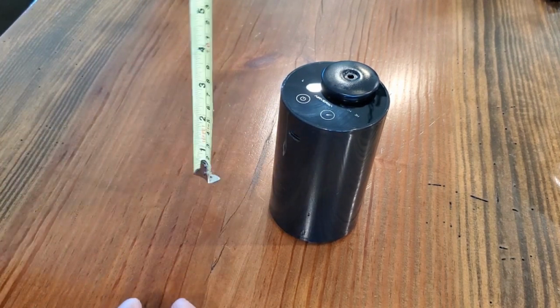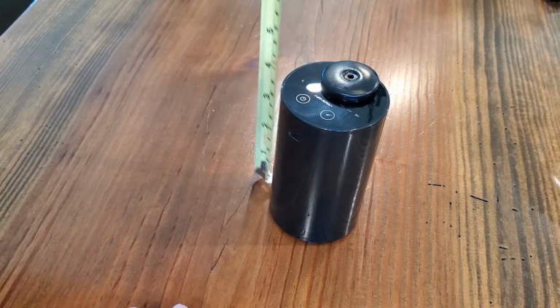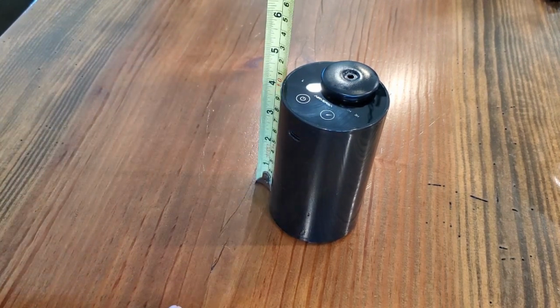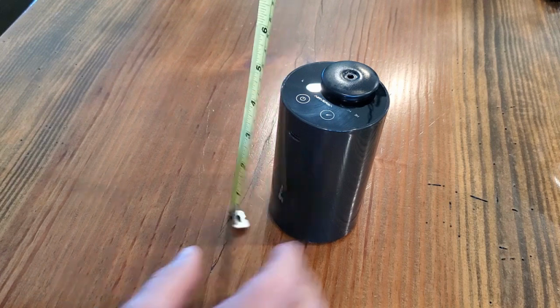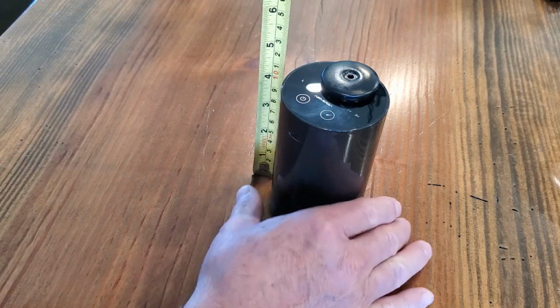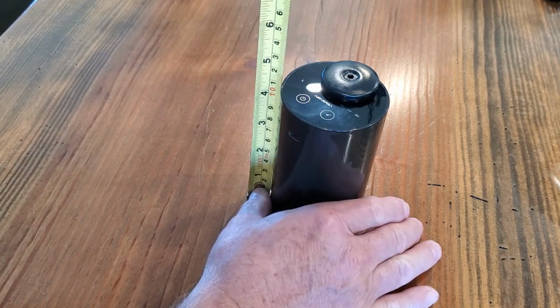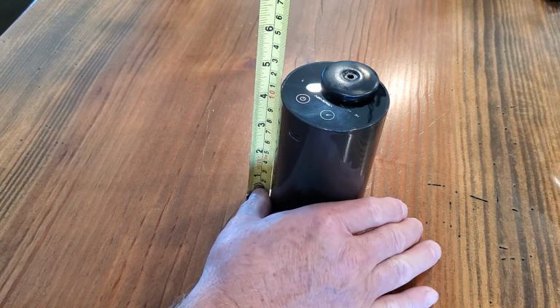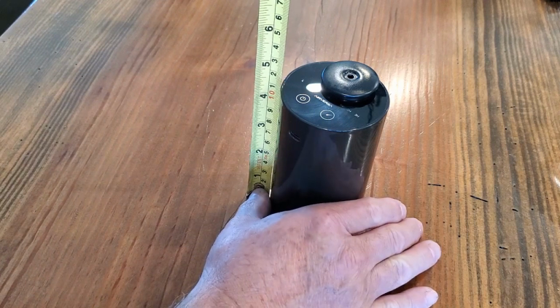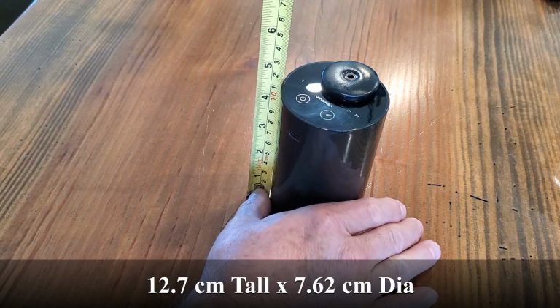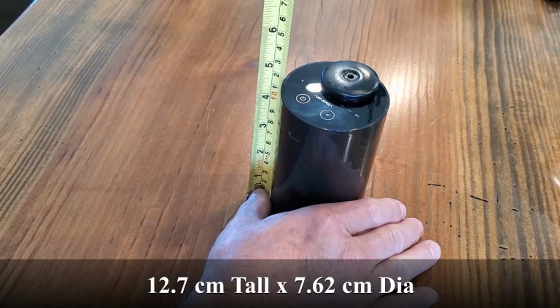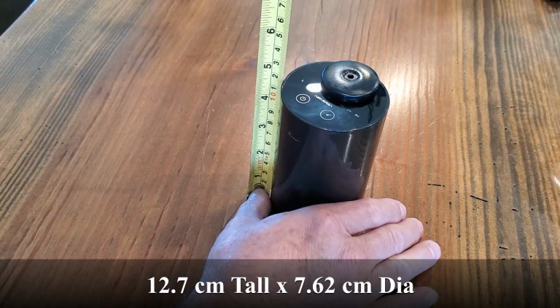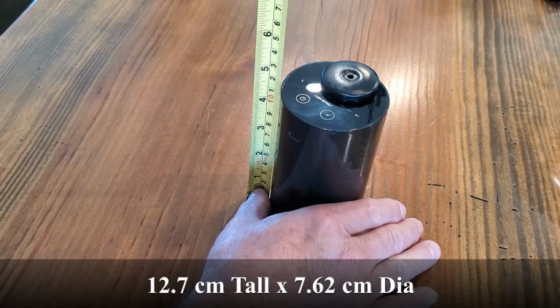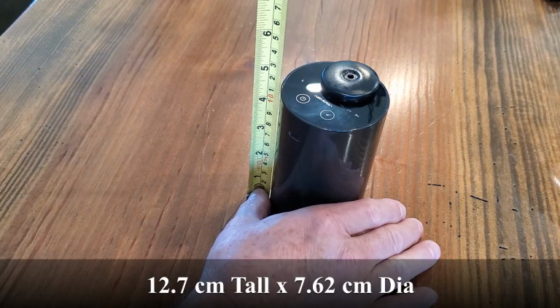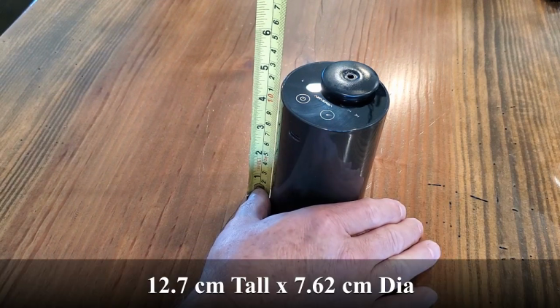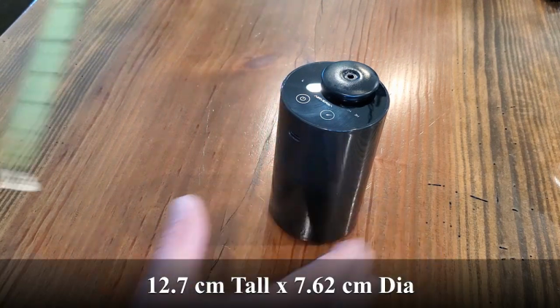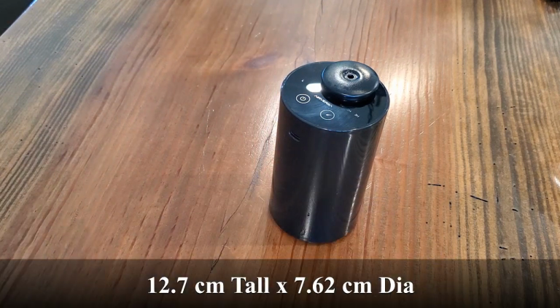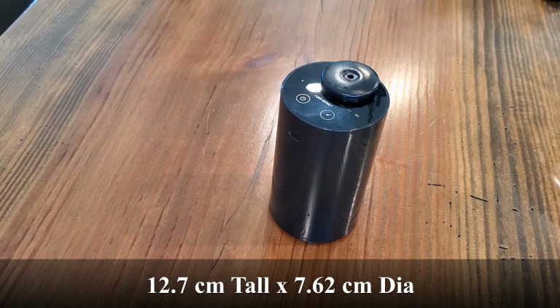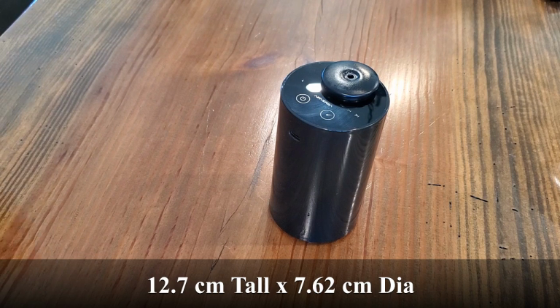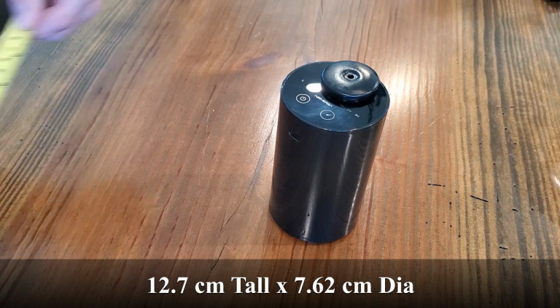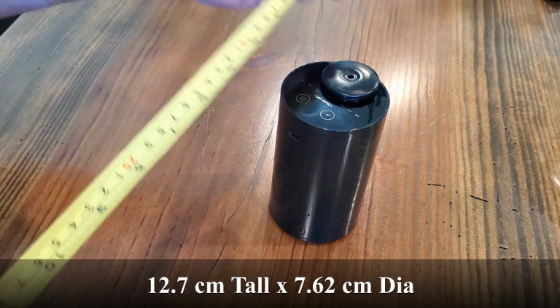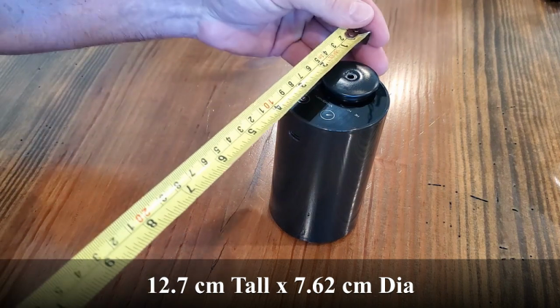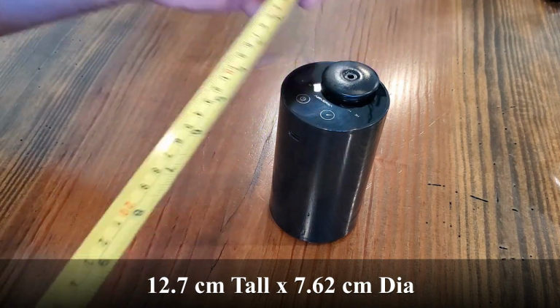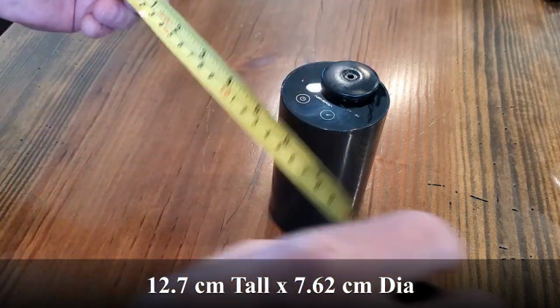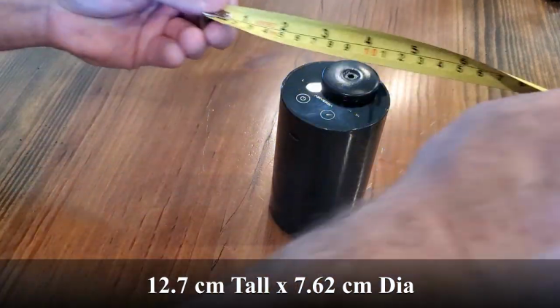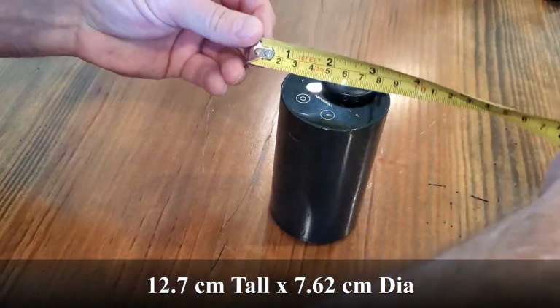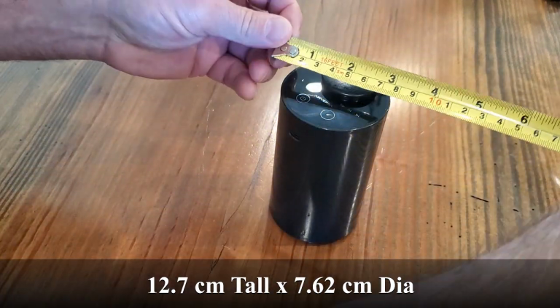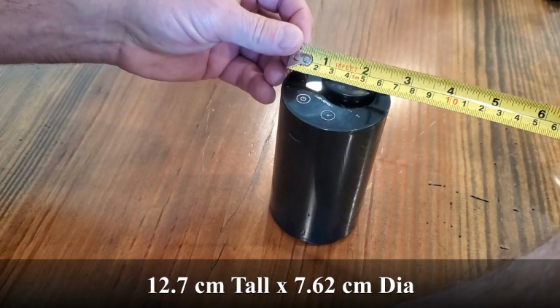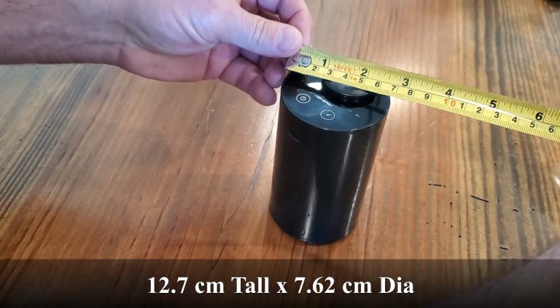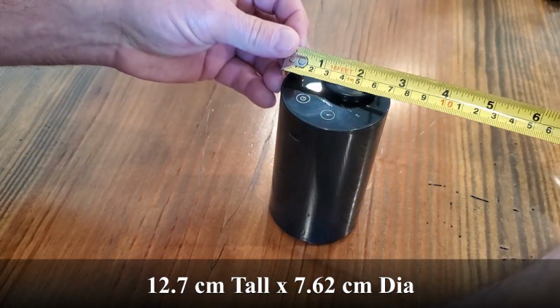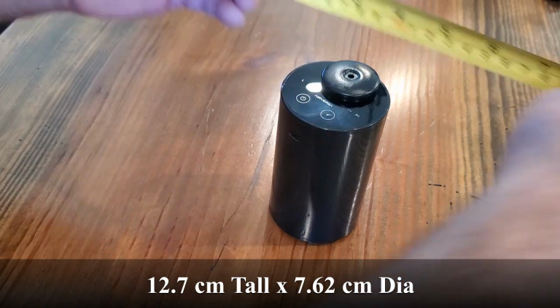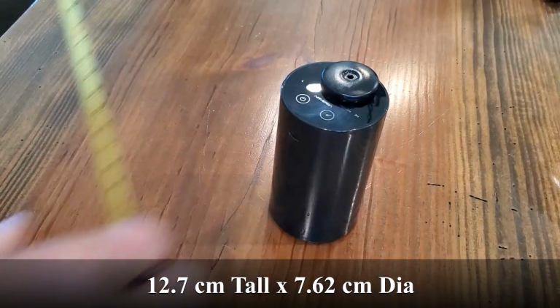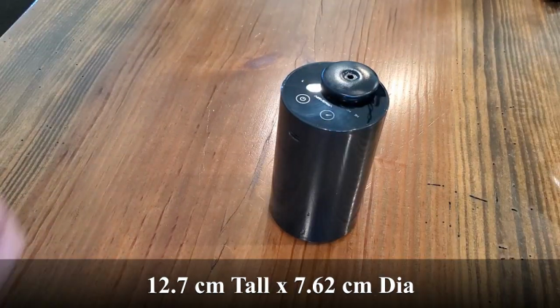So first of all let's see how big it is. It's about five inches in height and about three inches in diameter.